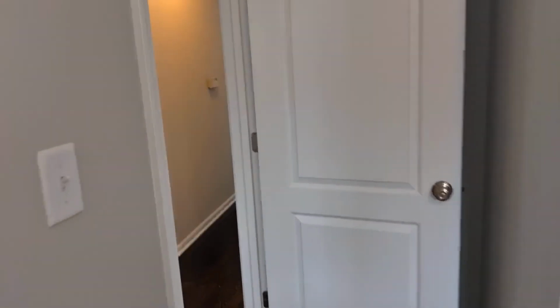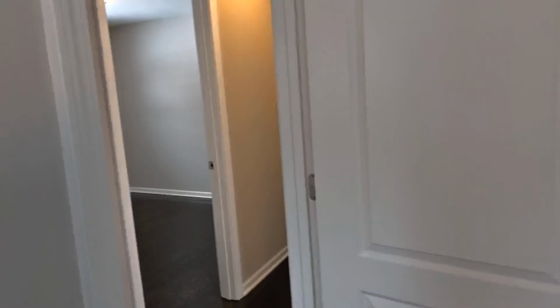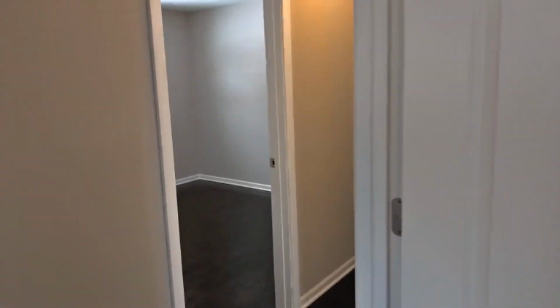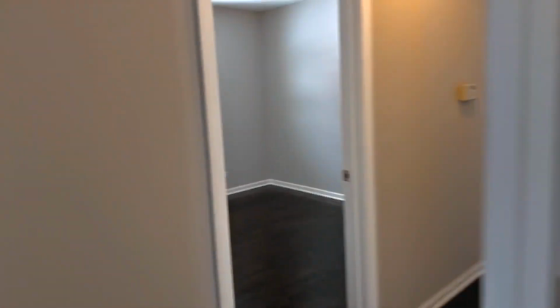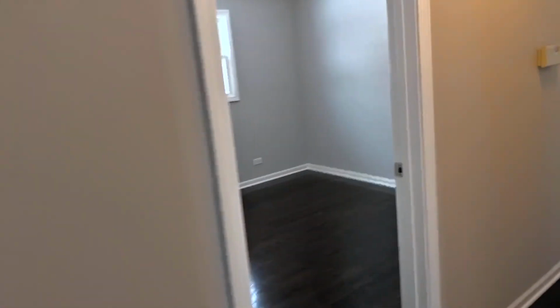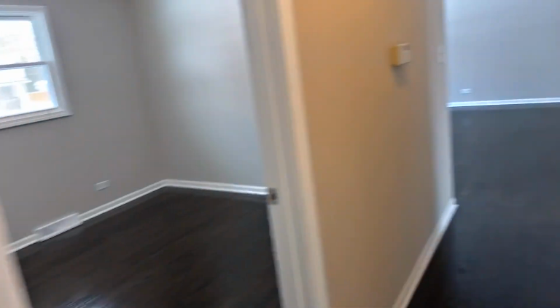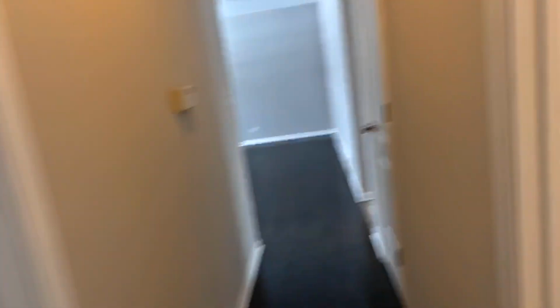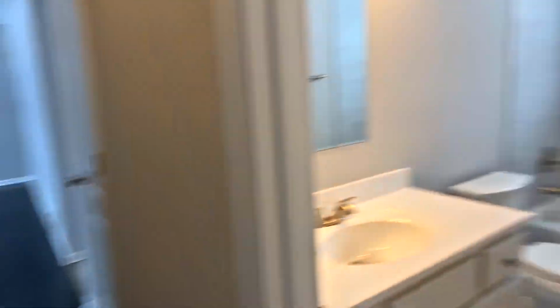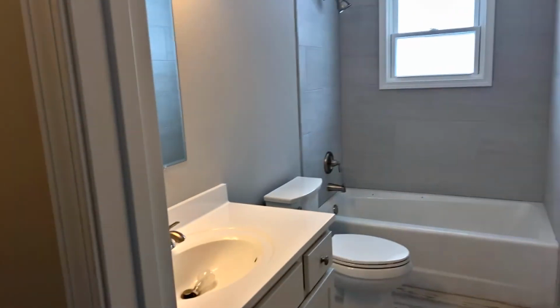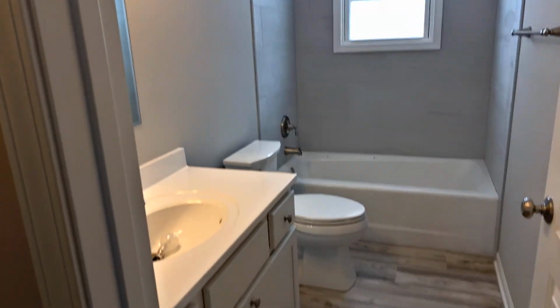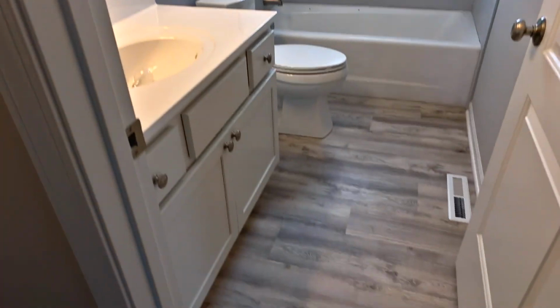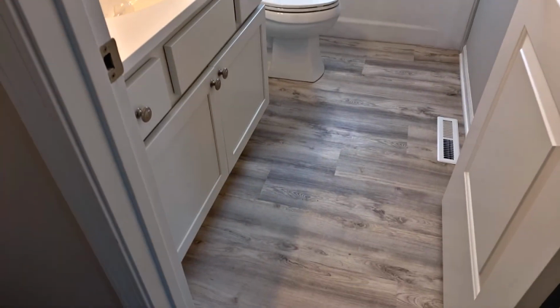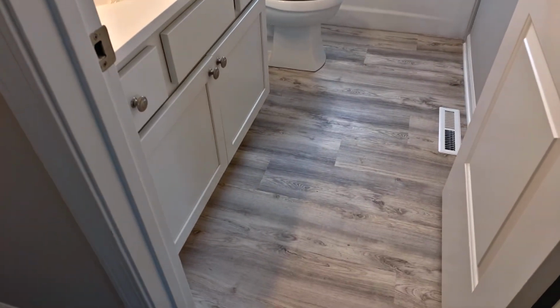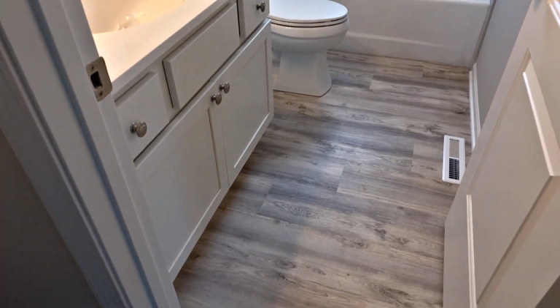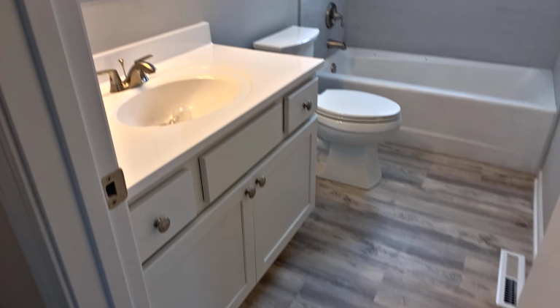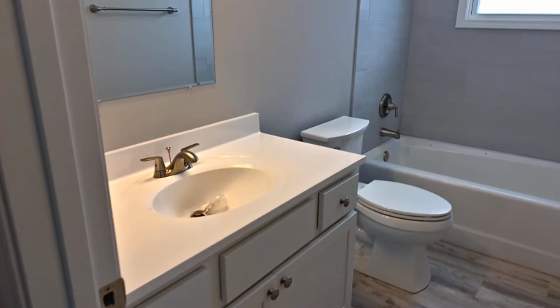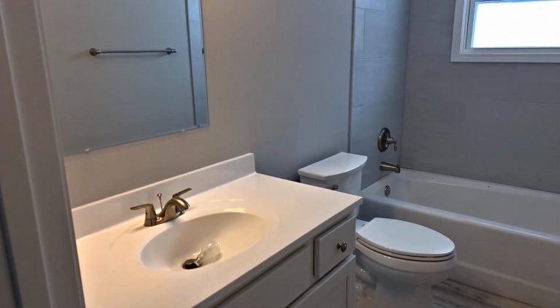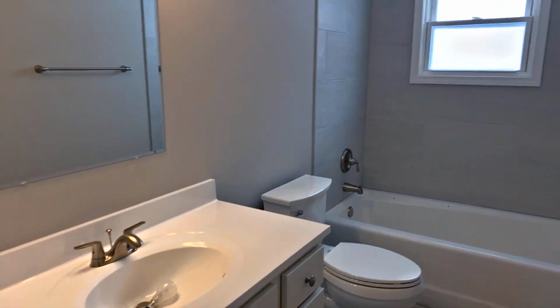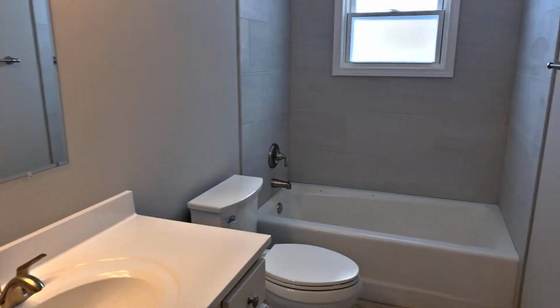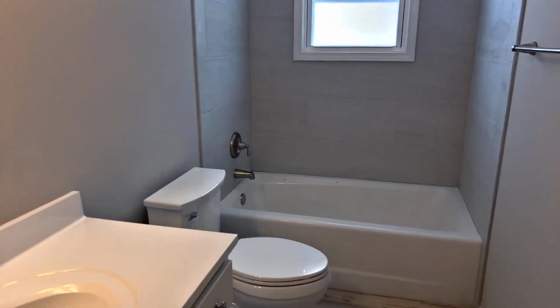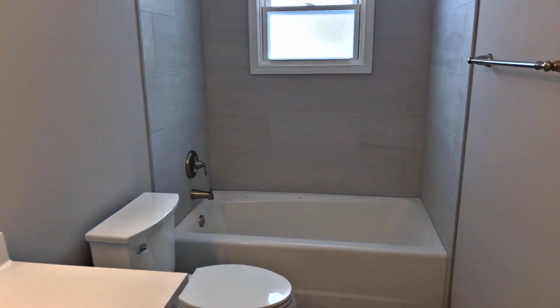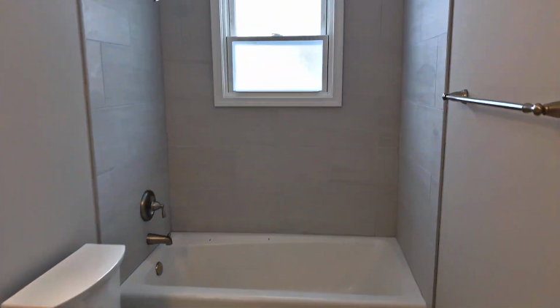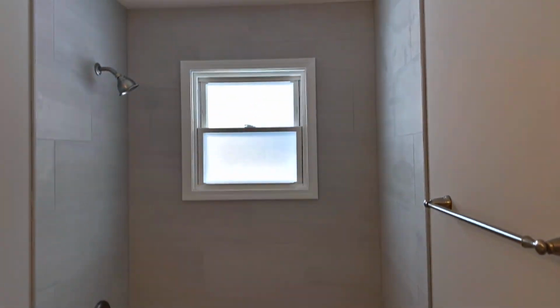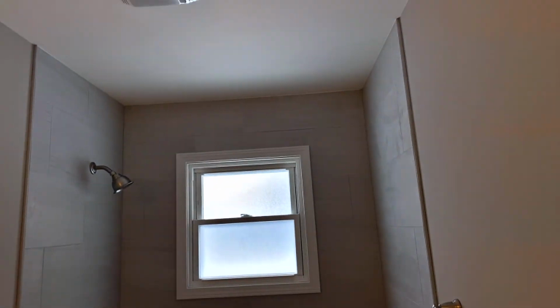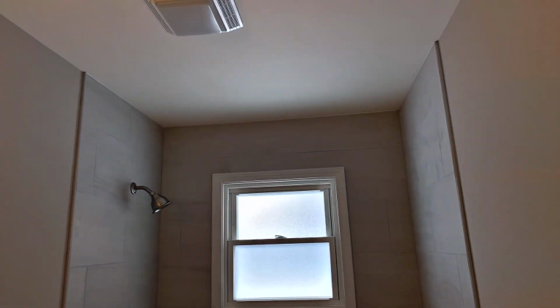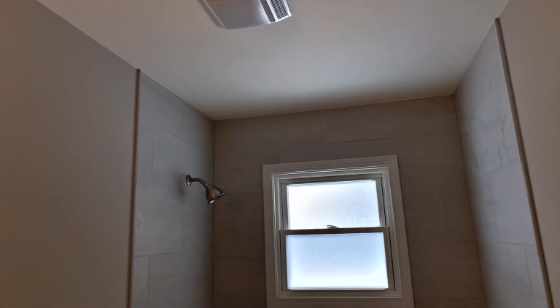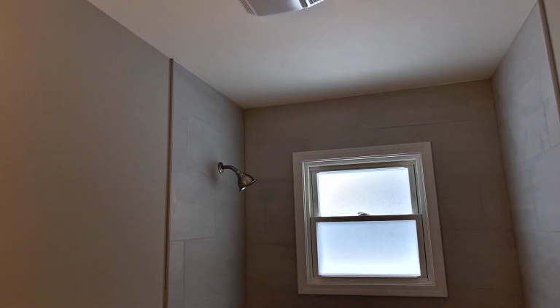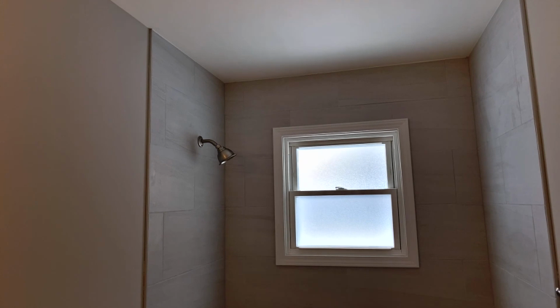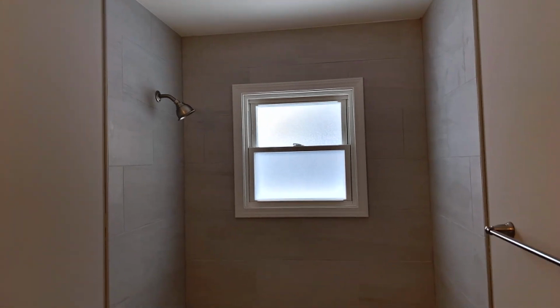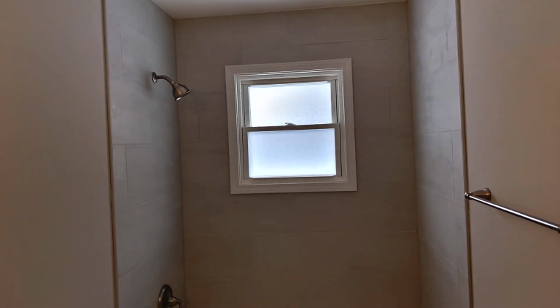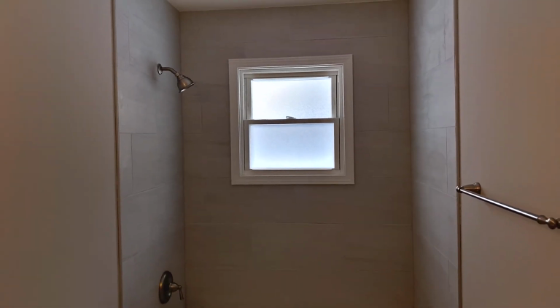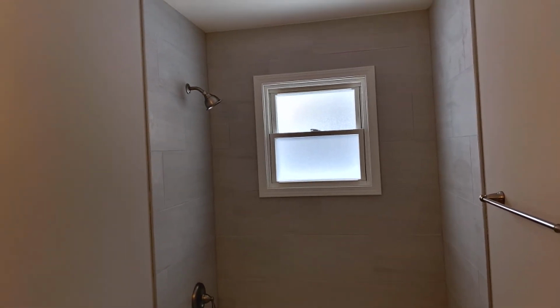Next door, here's your full bath. Got luxury vinyl planking in here — sink, toilet, tub with wrap-around tile.